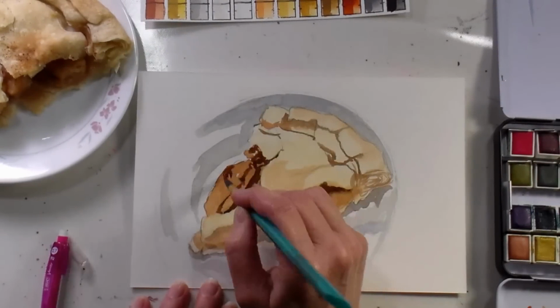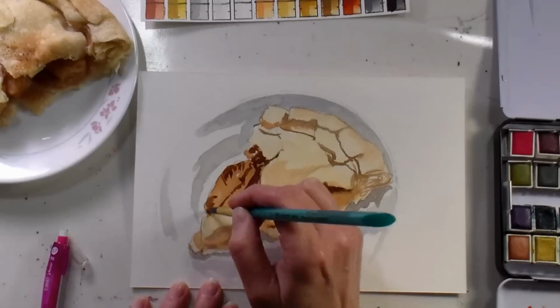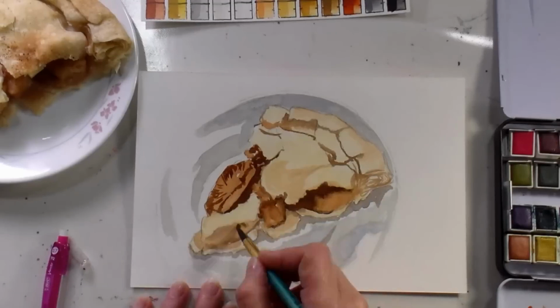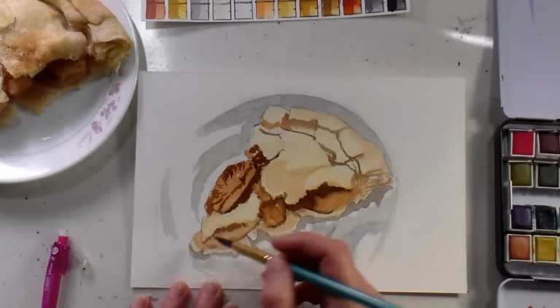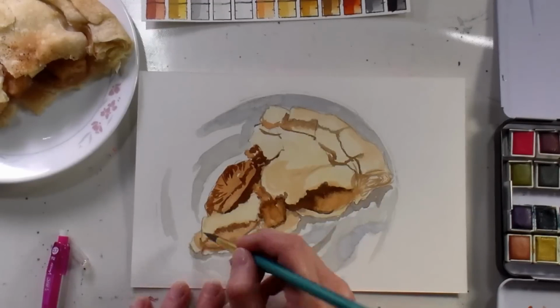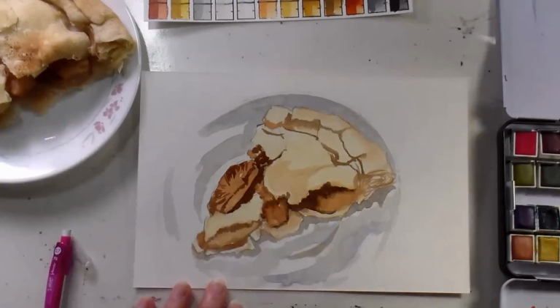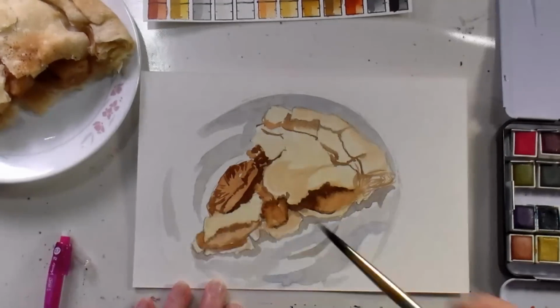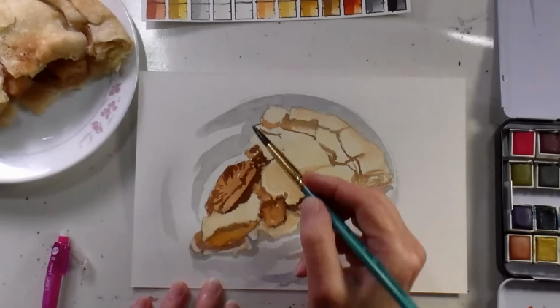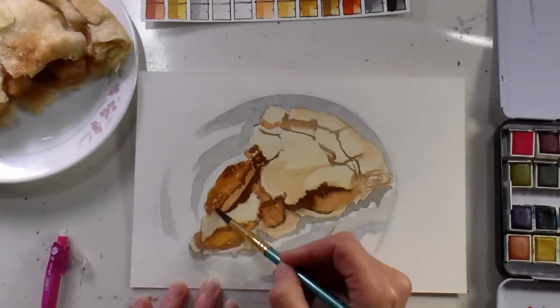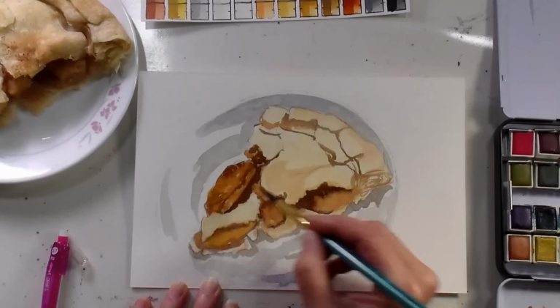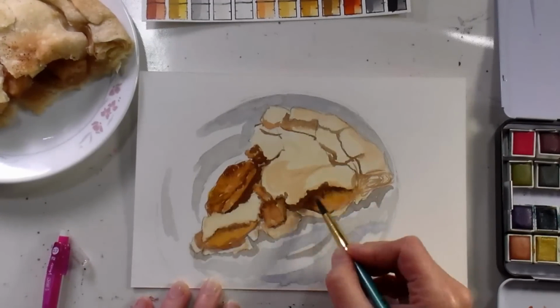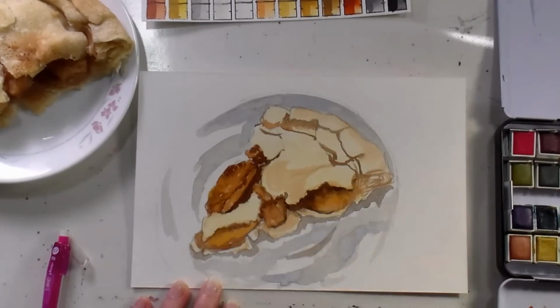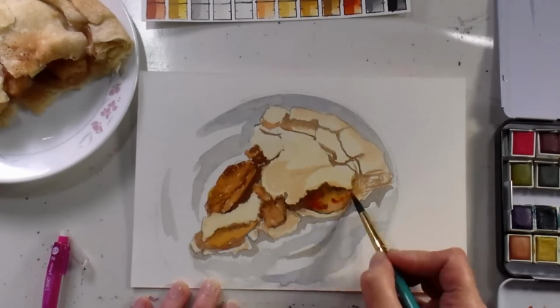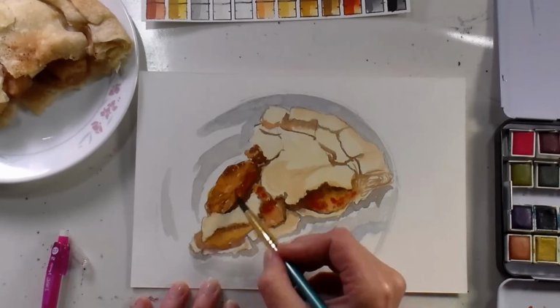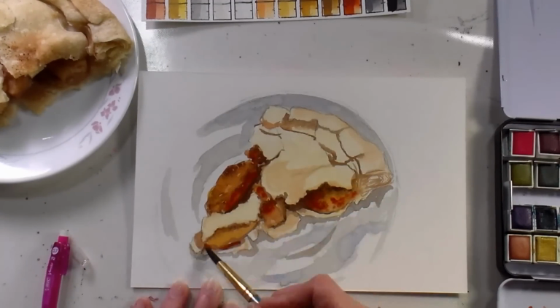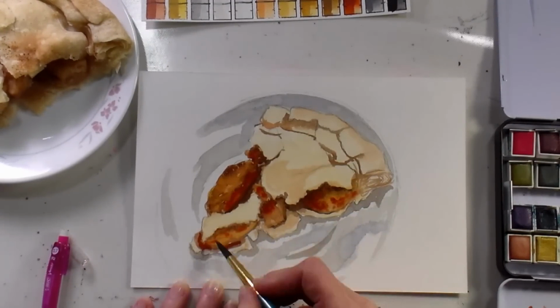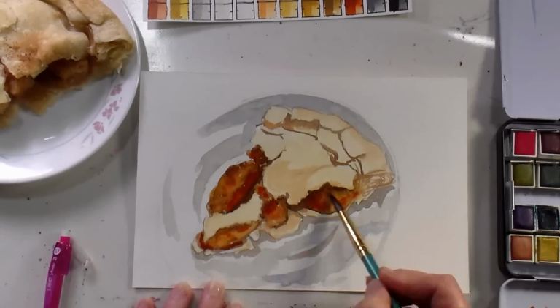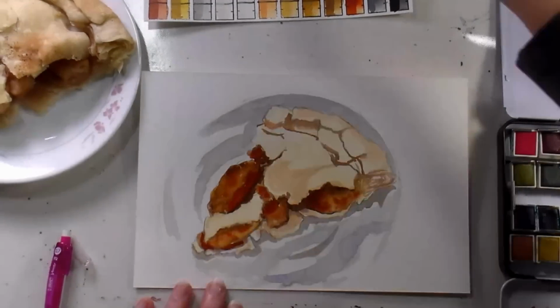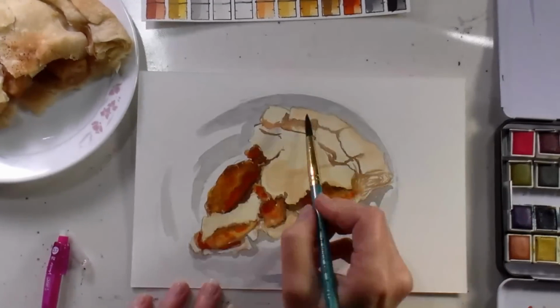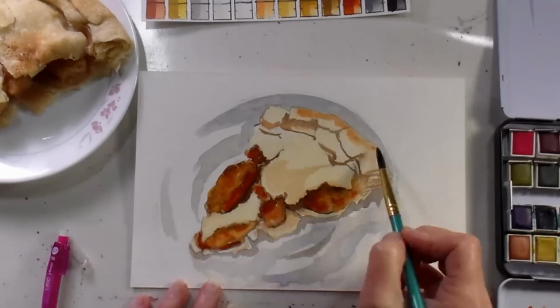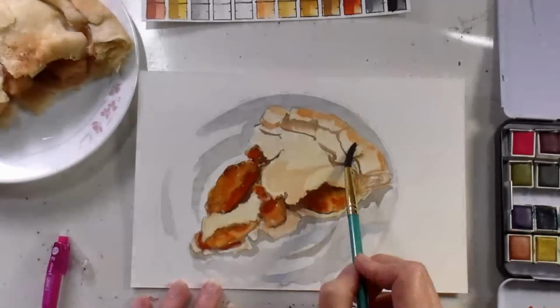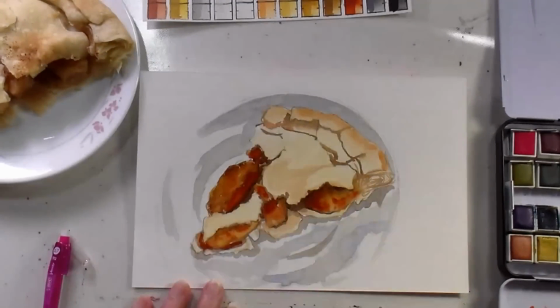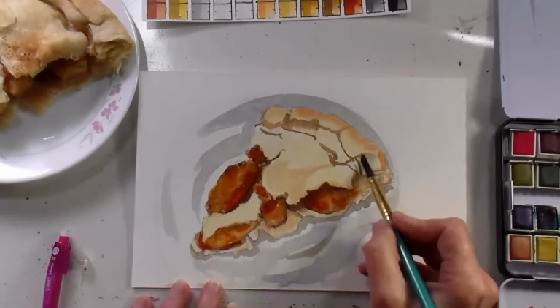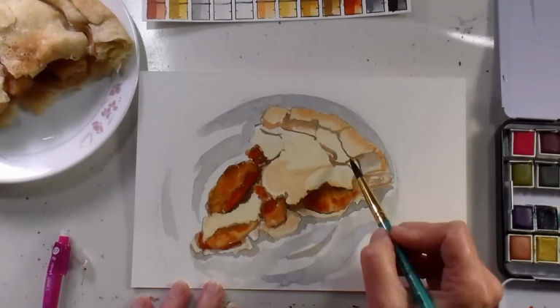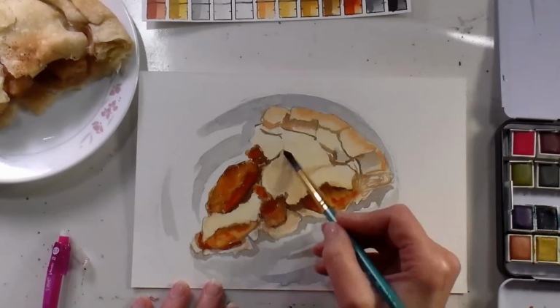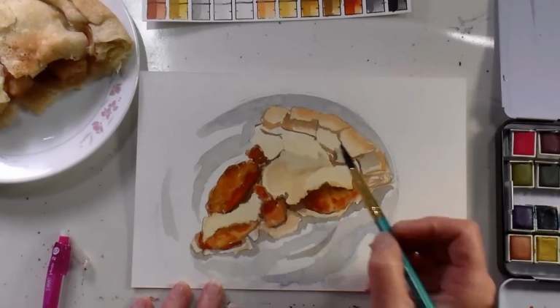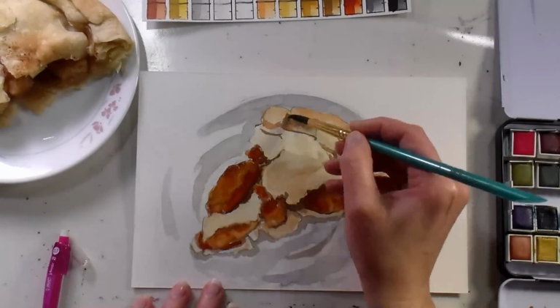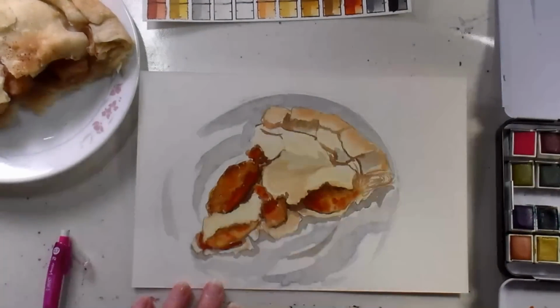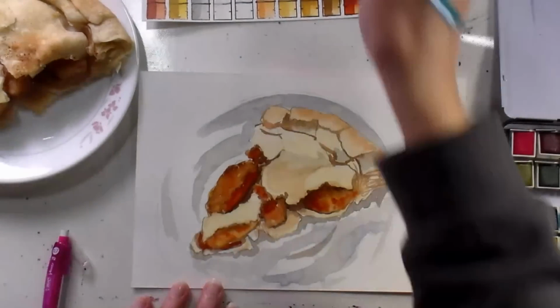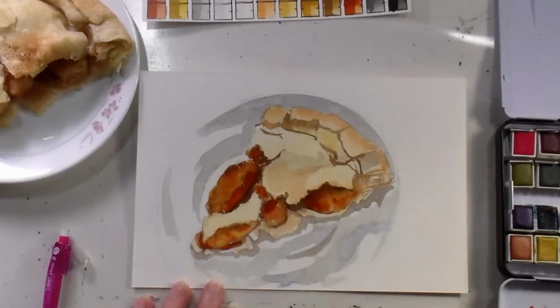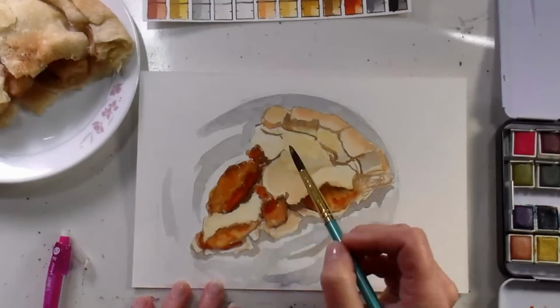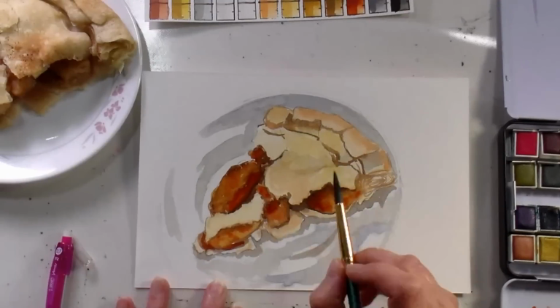To cool down some of those shadows, I'm just adding in some watery ultramarine blue. For the dark depths of the pie, I am using burnt sienna with a little bit of ultramarine blue again, and I'm also adding in some English red.